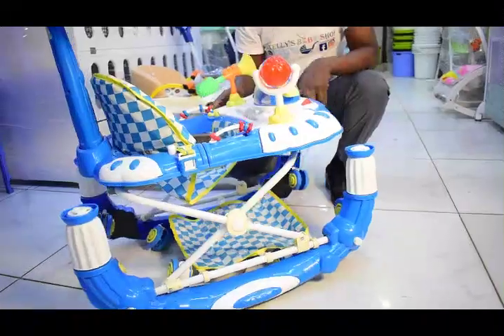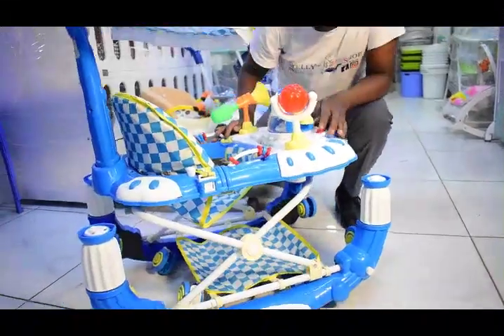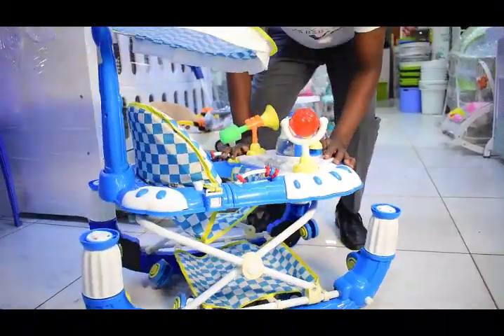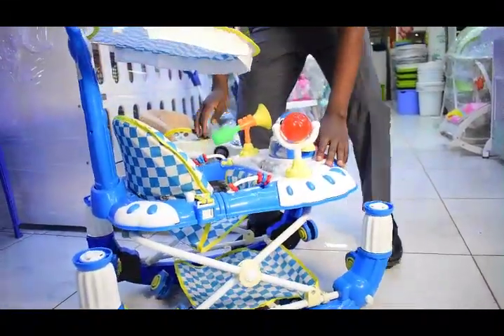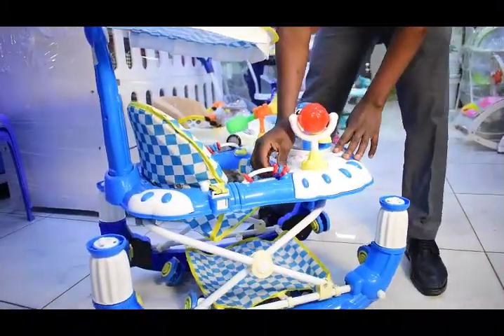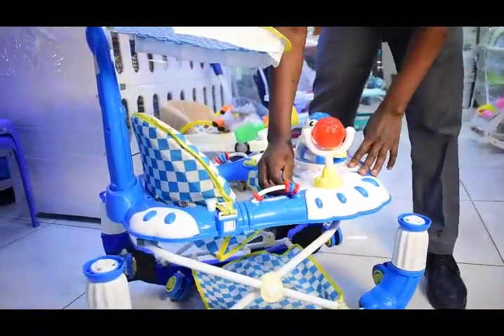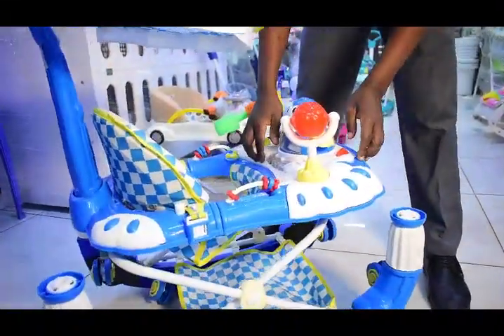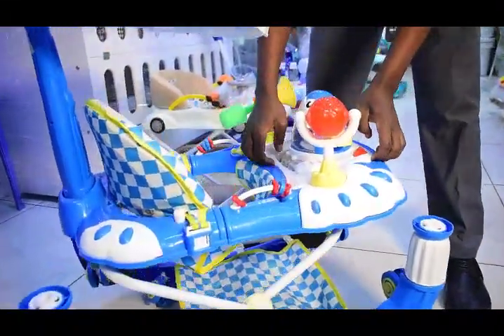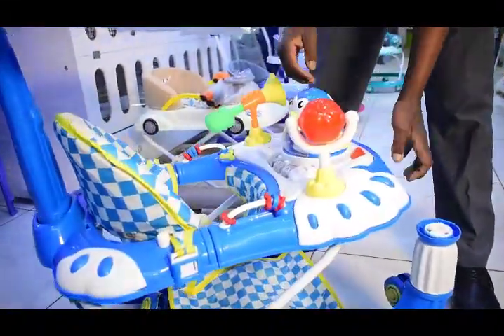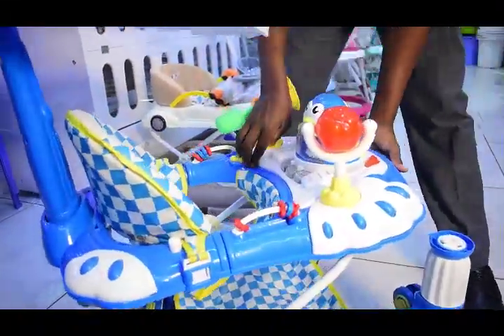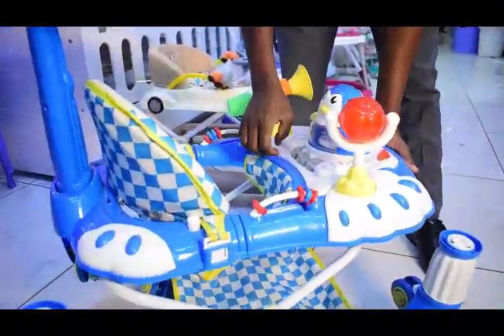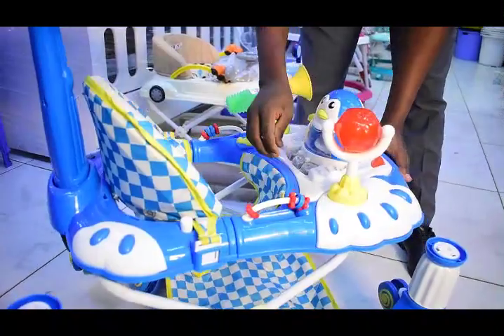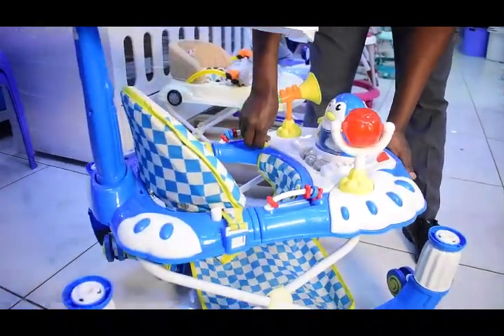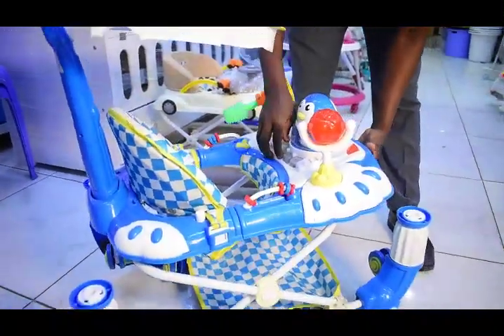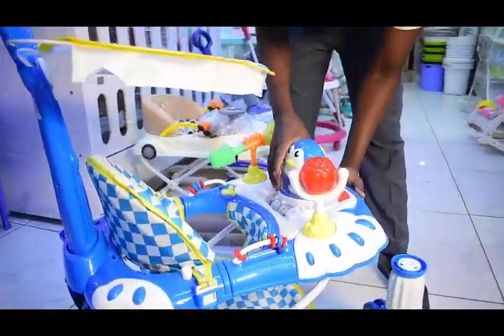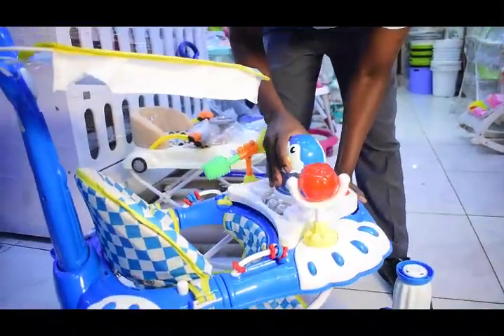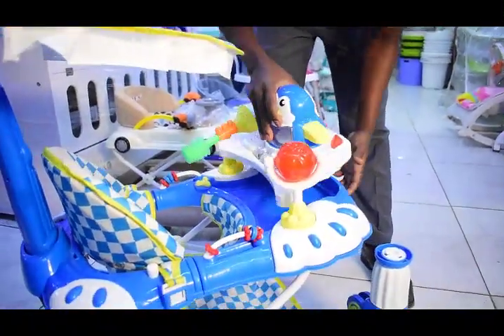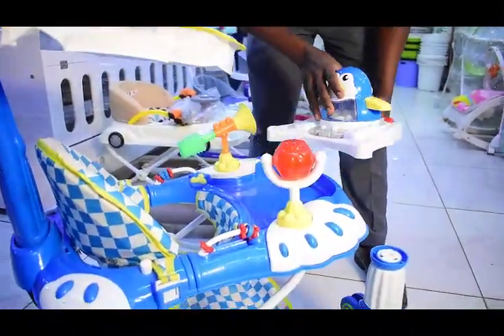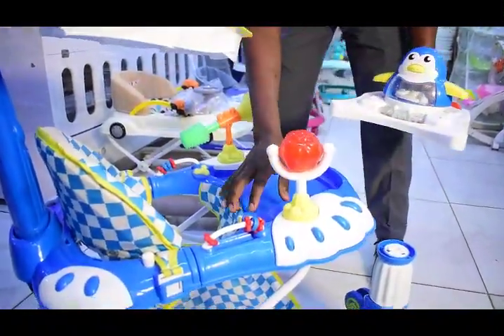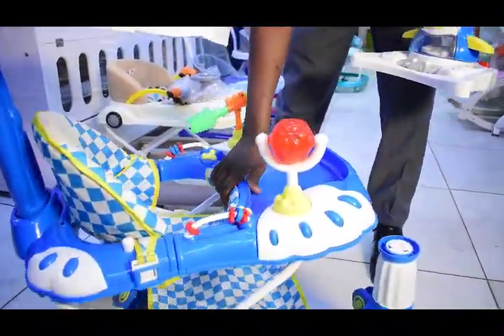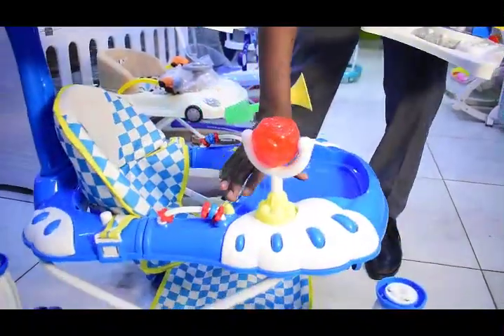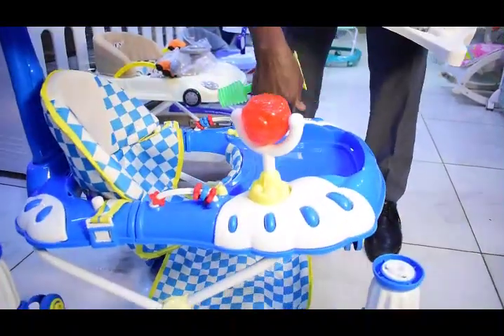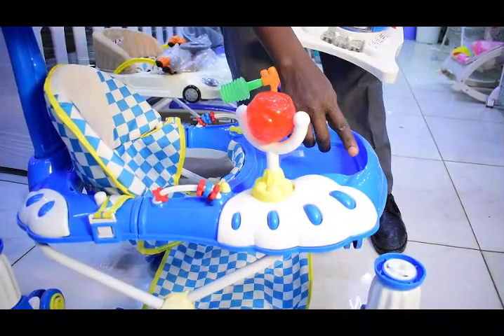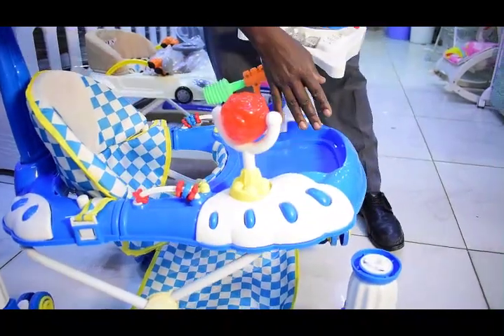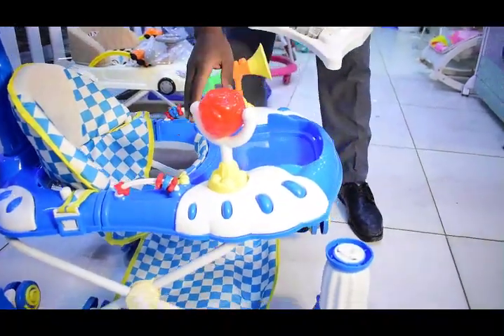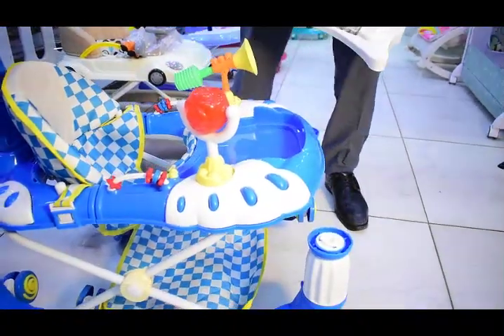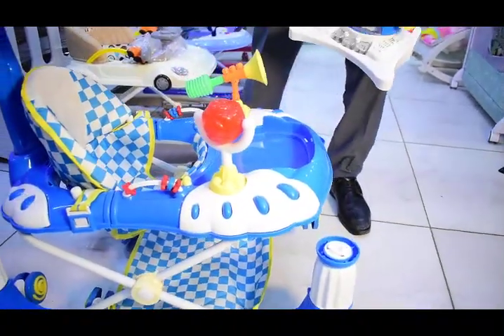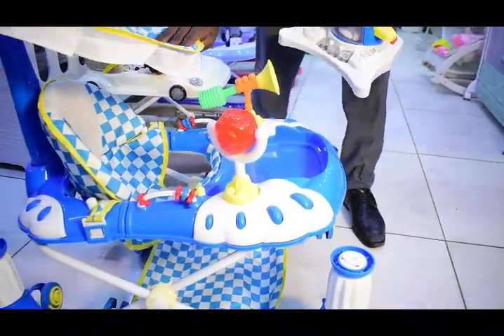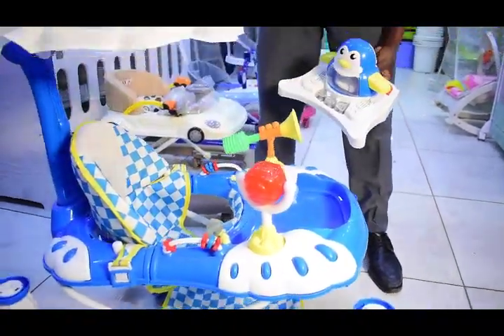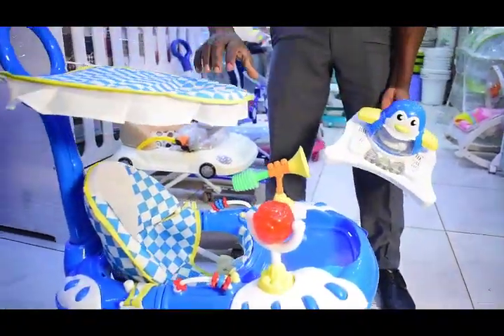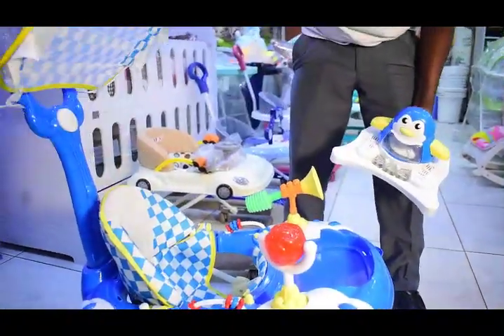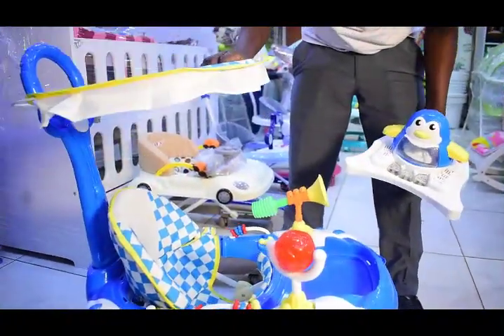Number two, unaheza itumia kama fidincha. Unafungua hizi hapa, walafu unatoa hii. So this is the space — unishia mkucho wako. Advantage ya hii ni kwamba inakuja na hii umbrella. (You can use it as a feeding chair. You open these, remove this, and this space is for your baby. An advantage is it comes with this umbrella.)